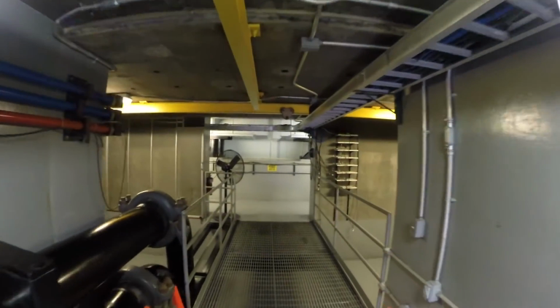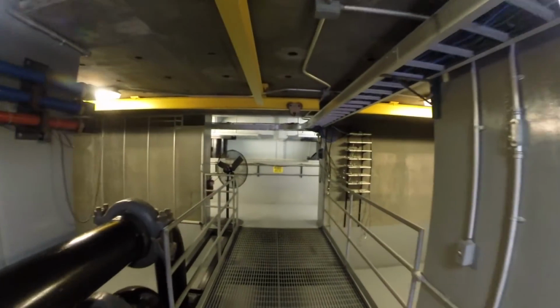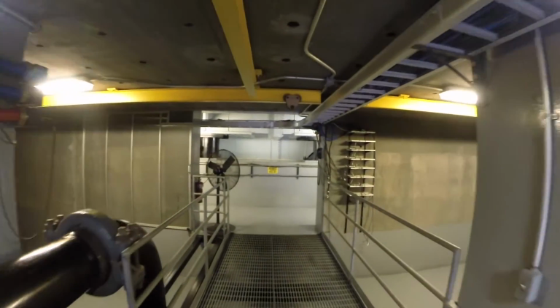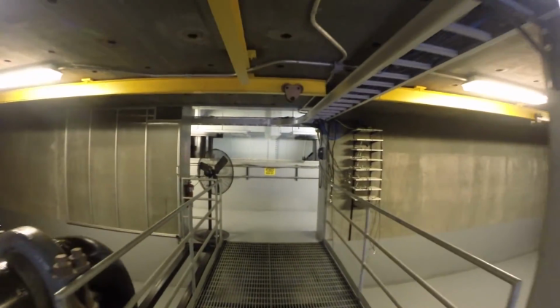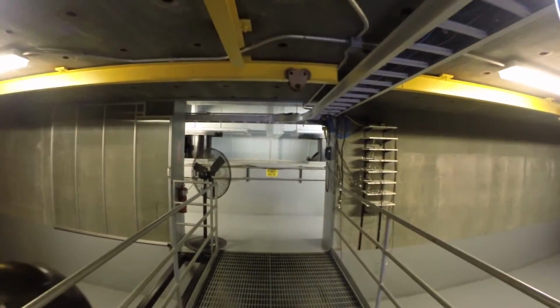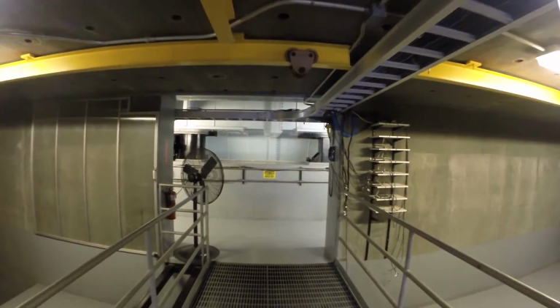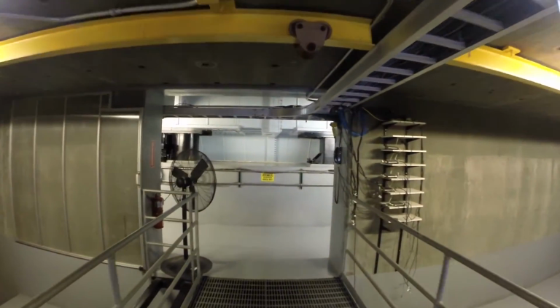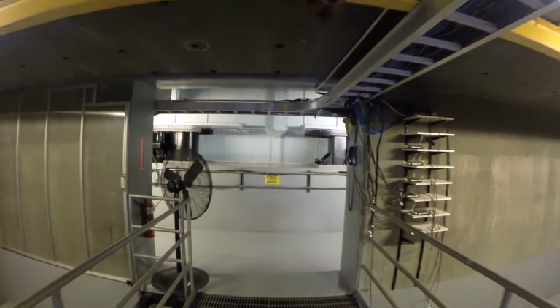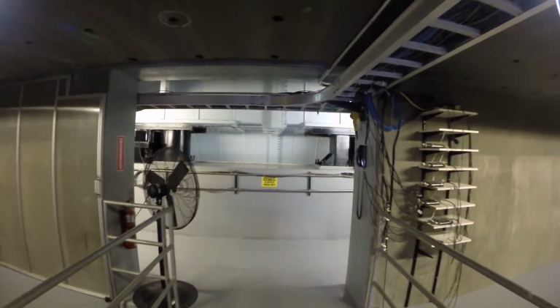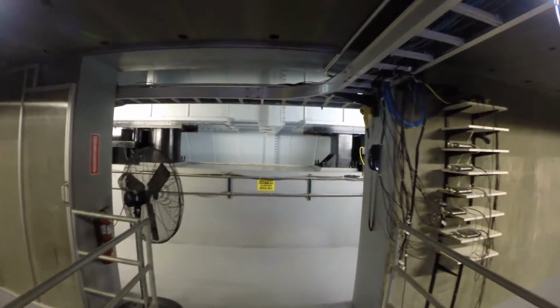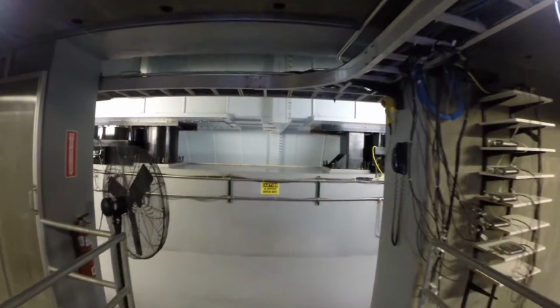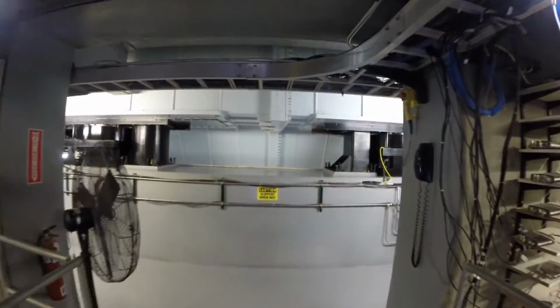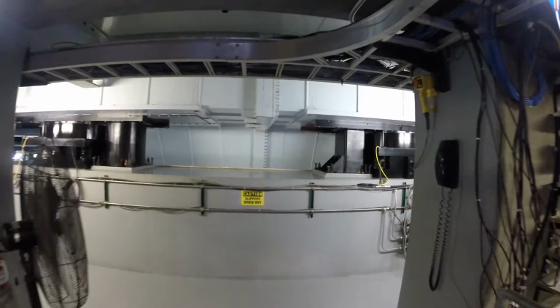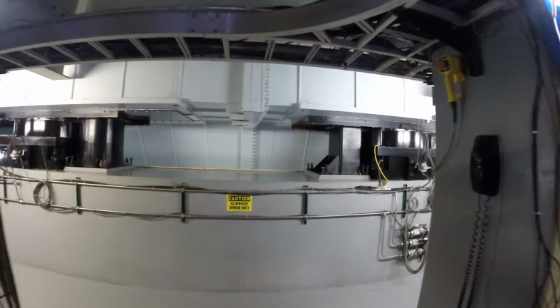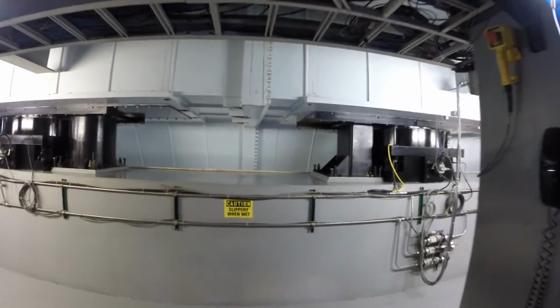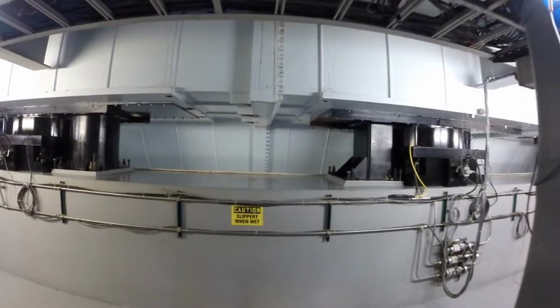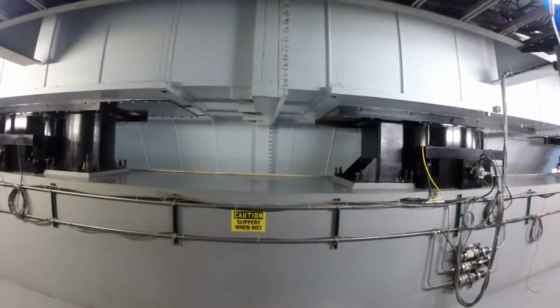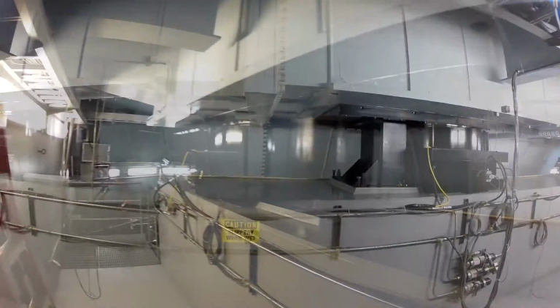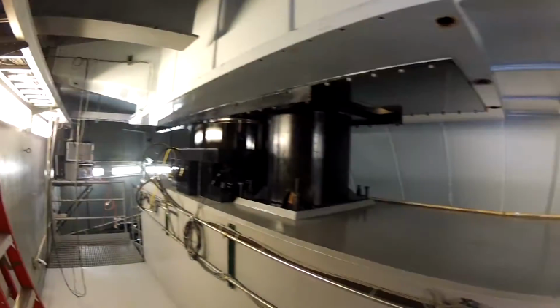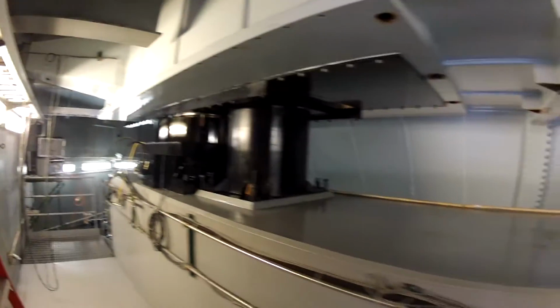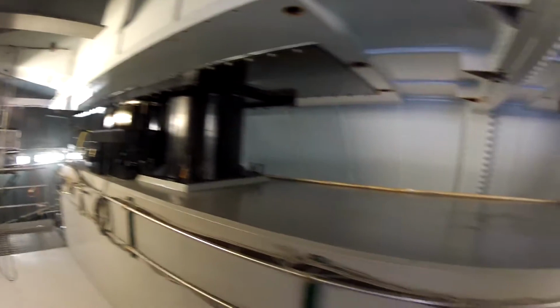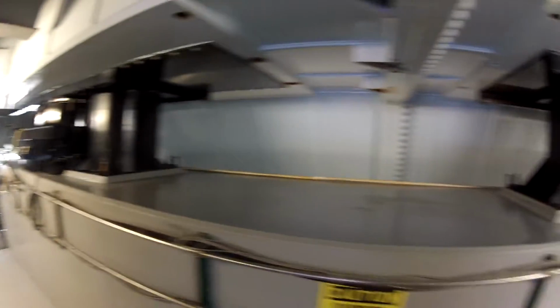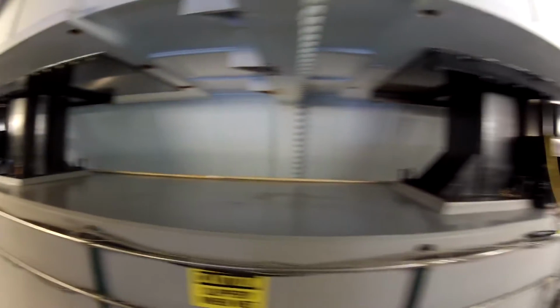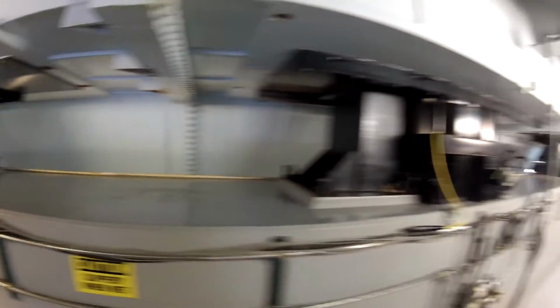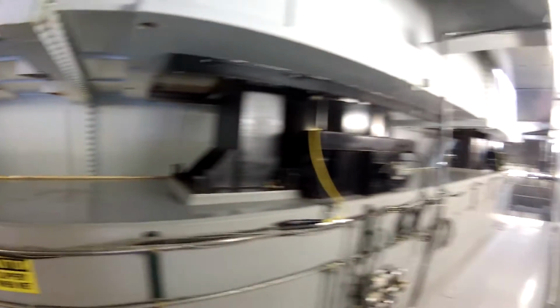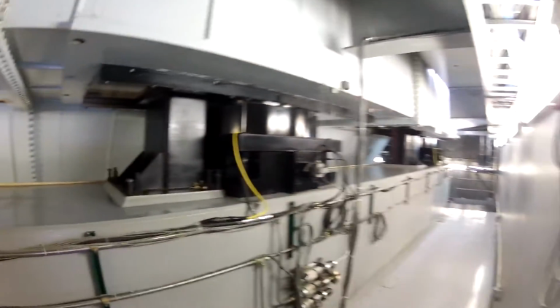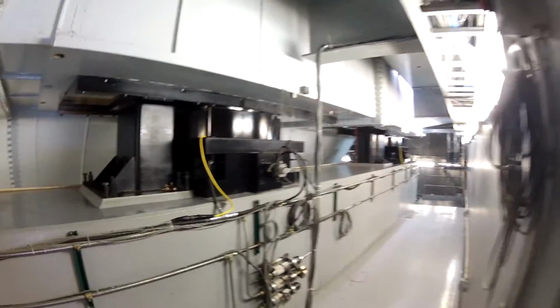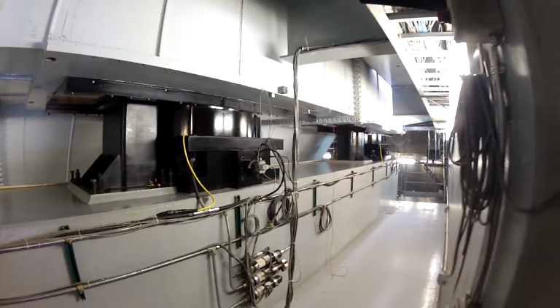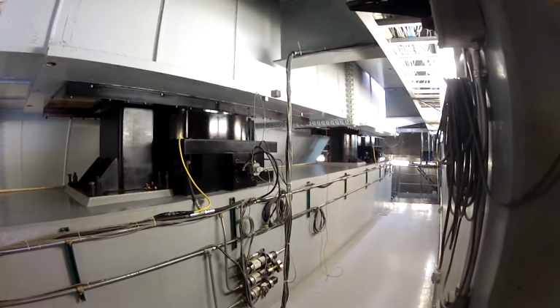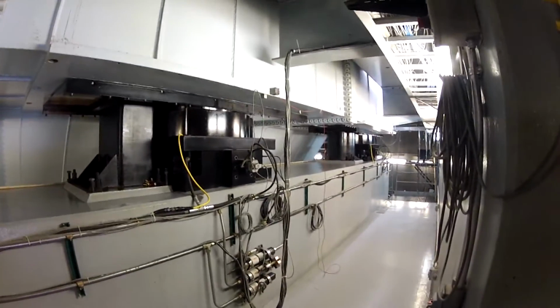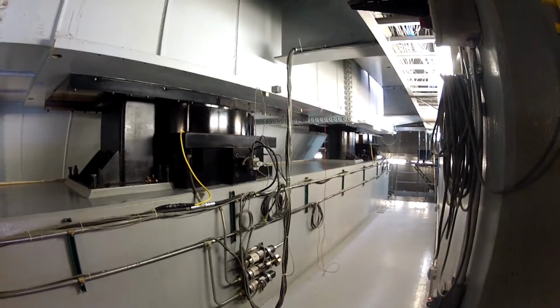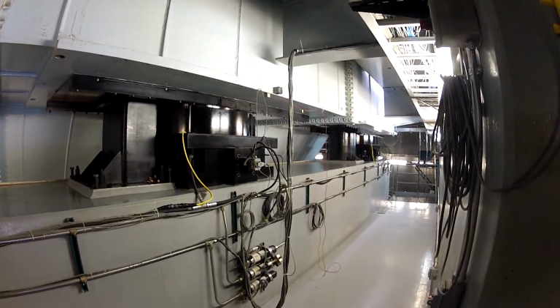Under the table, surrounded by the reinforced concrete reaction mass, one can see the infrastructure that supports the 25-by-40-foot honeycomb steel platen.